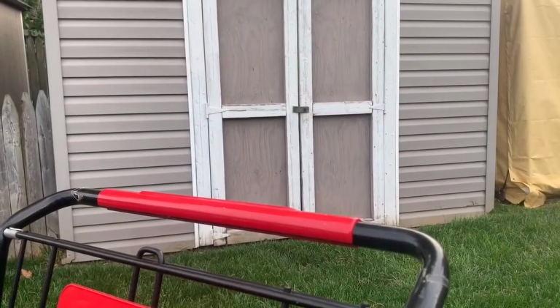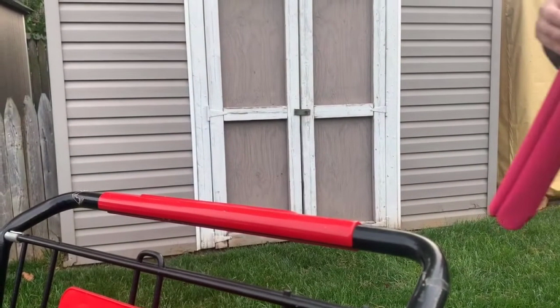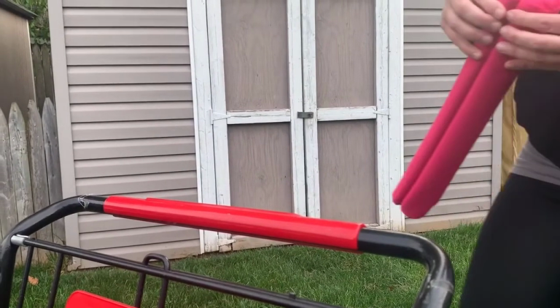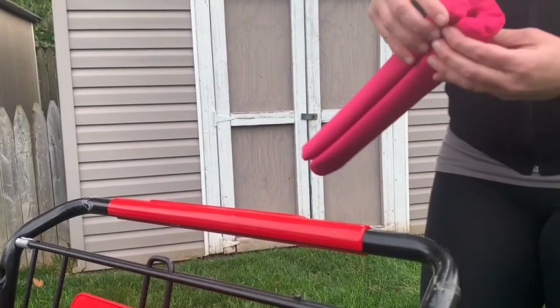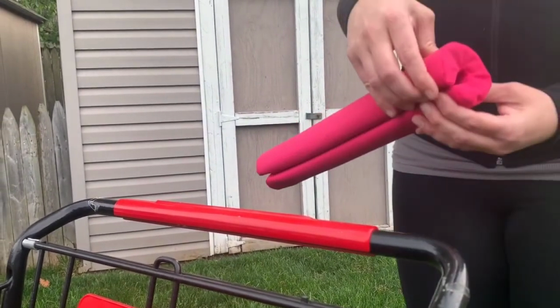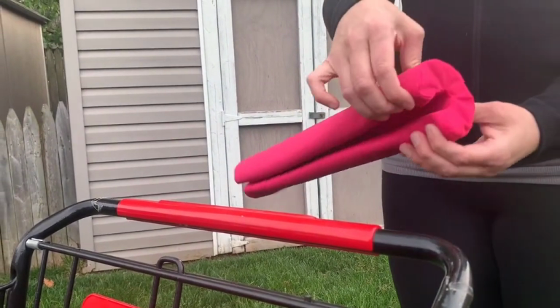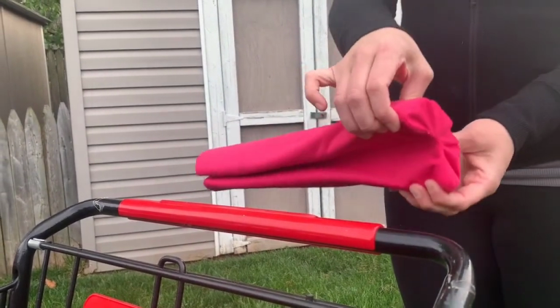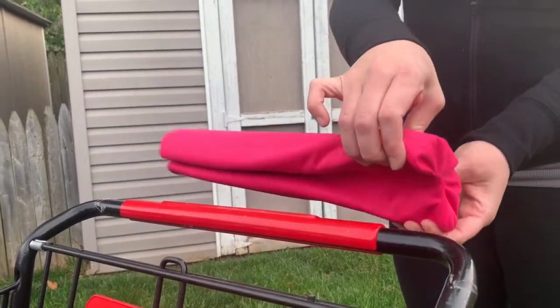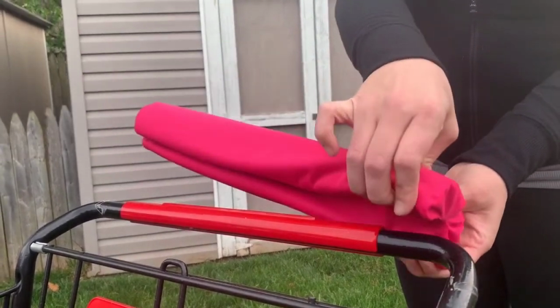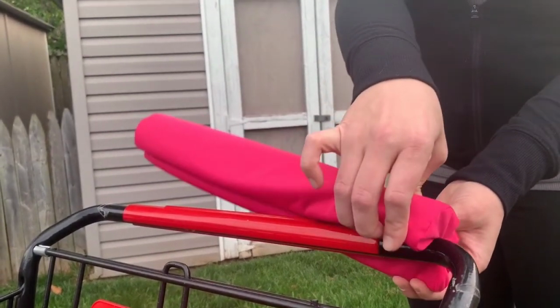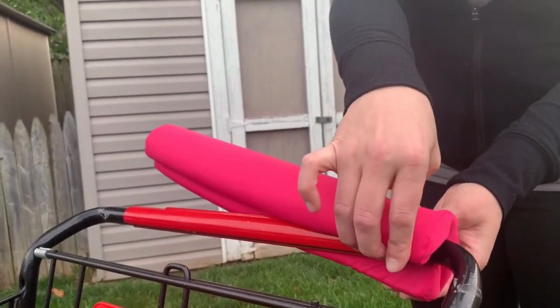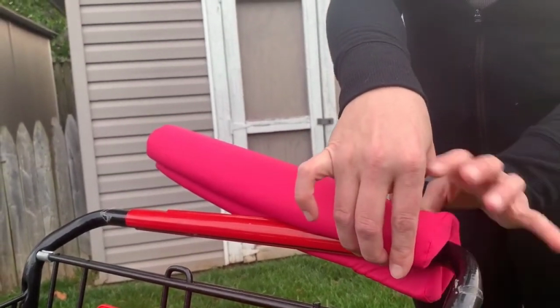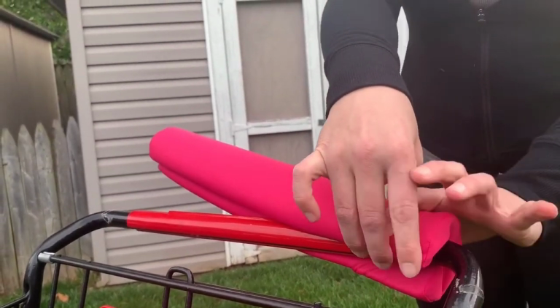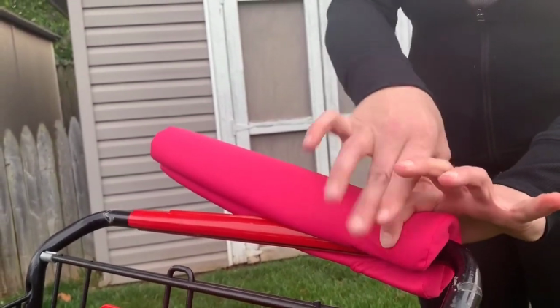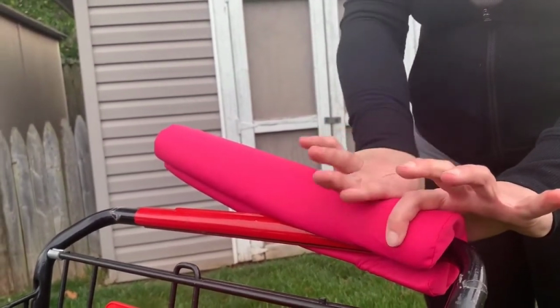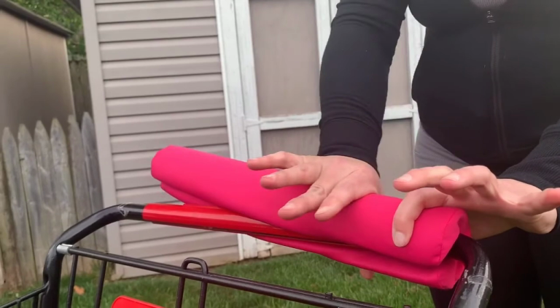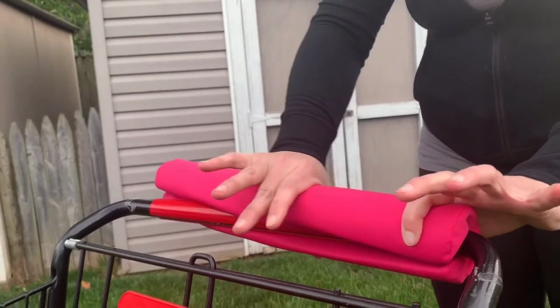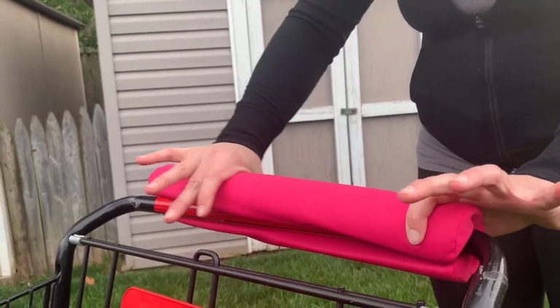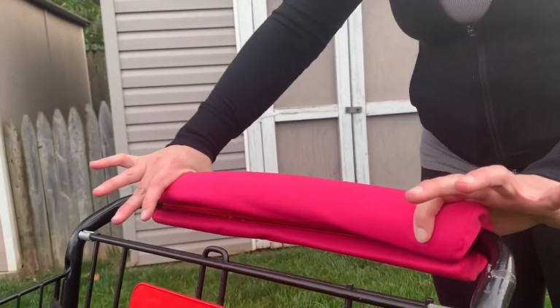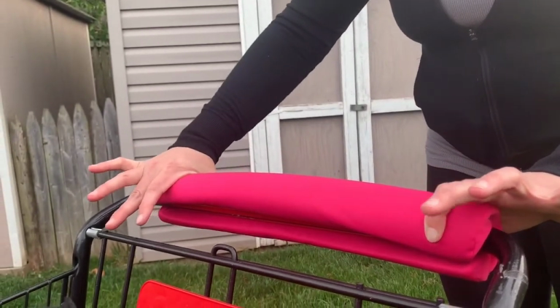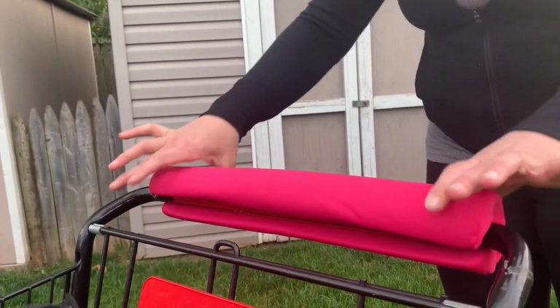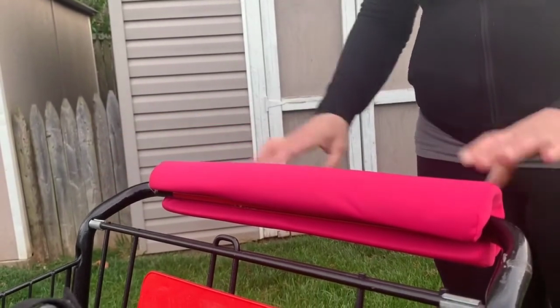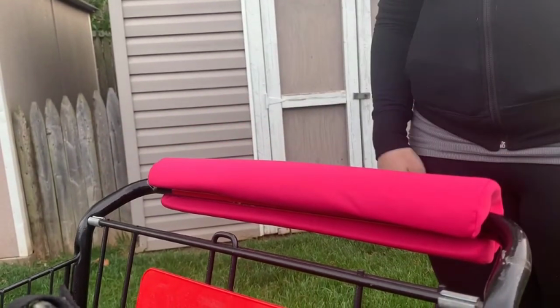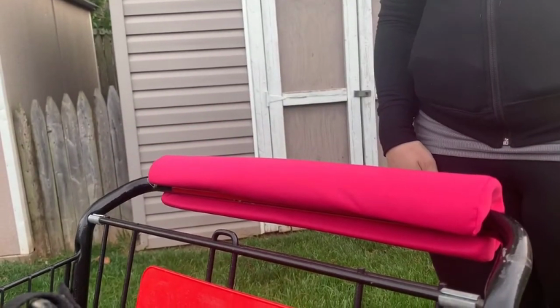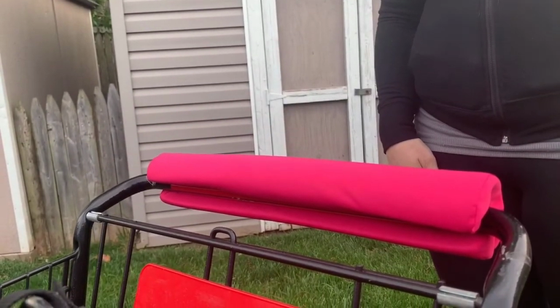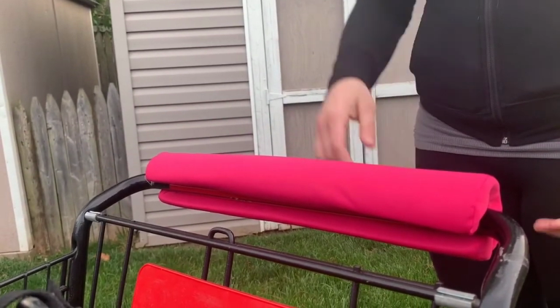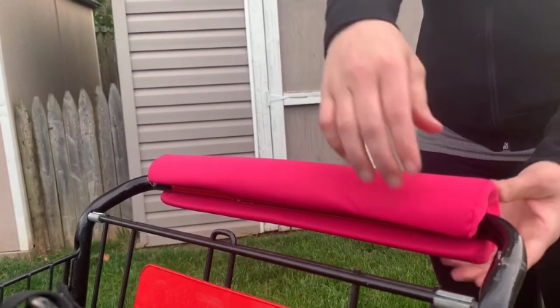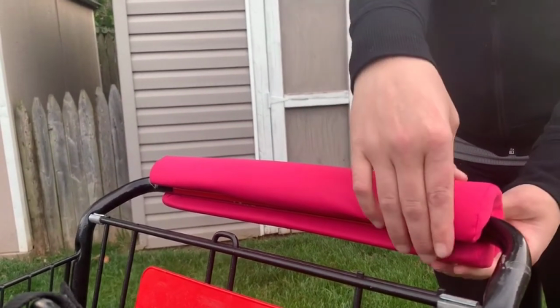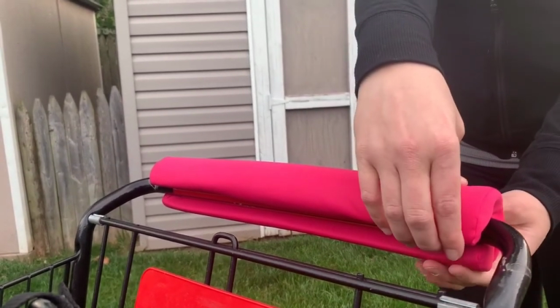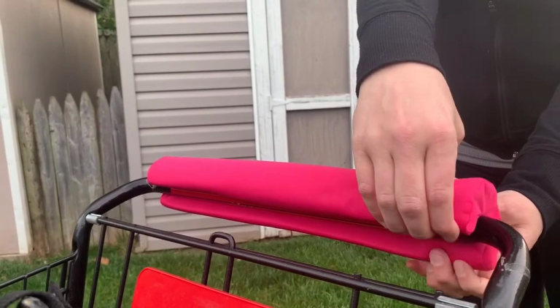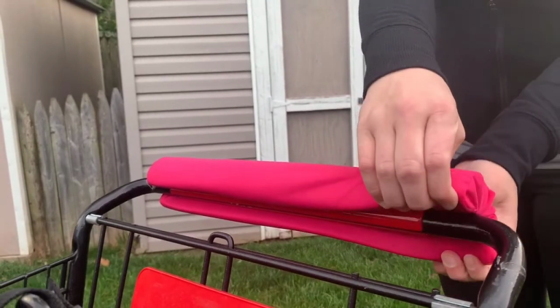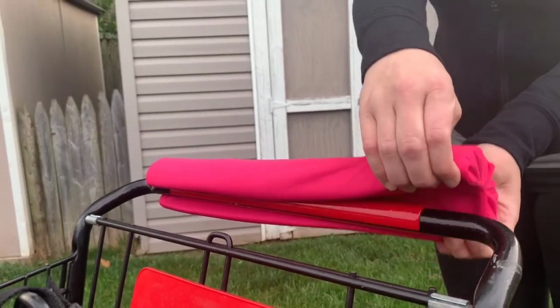Germaphone is super easy to use. Simply pull apart one end and clamp it to the shopping cart handle, and slide your hand across the top to secure it. To remove it, simply pull apart one end and voila!